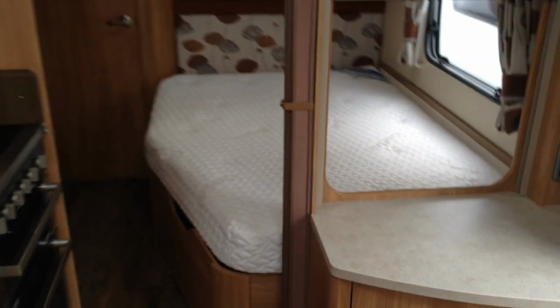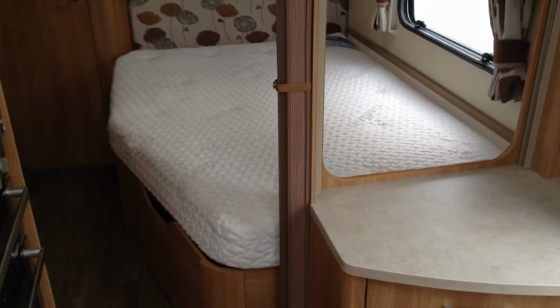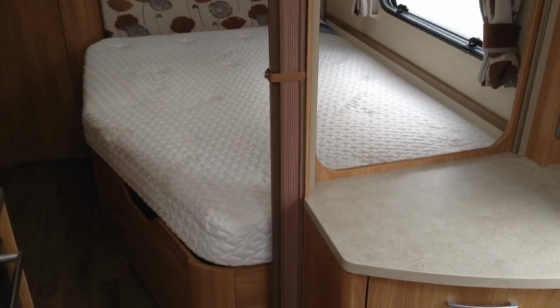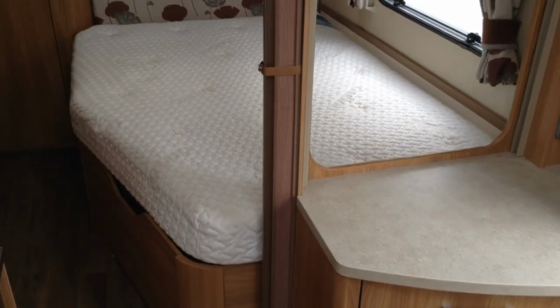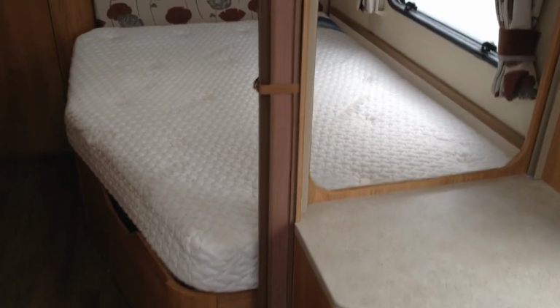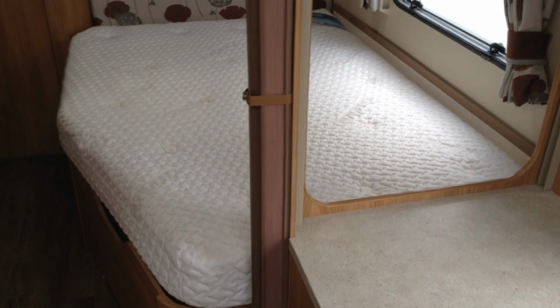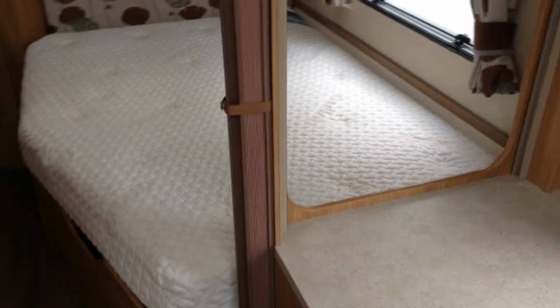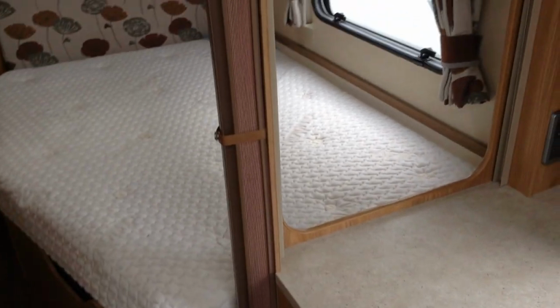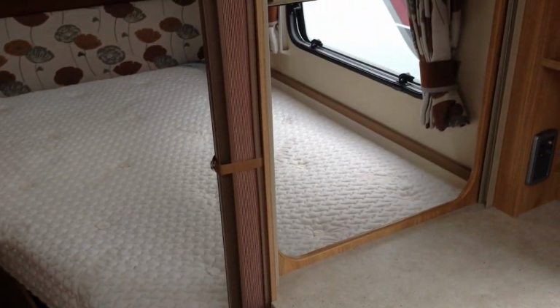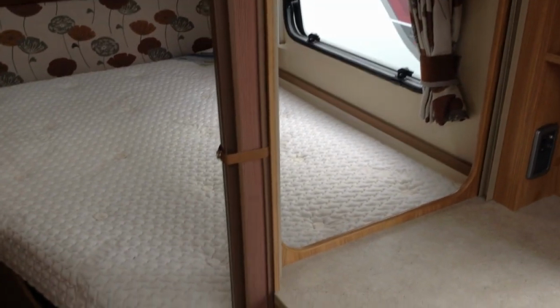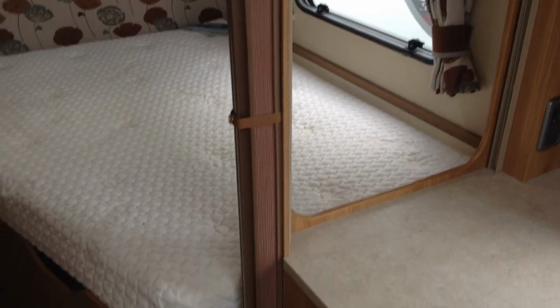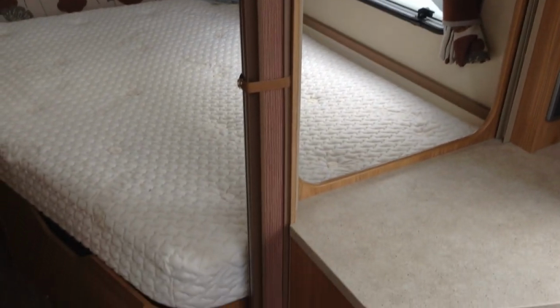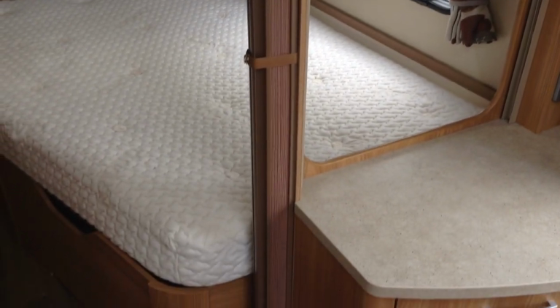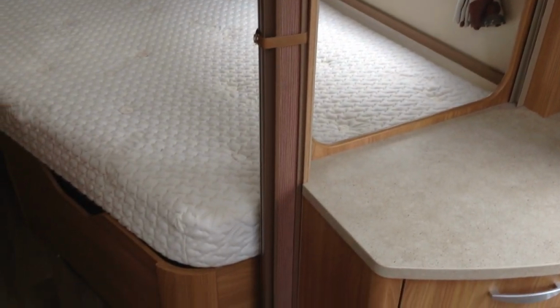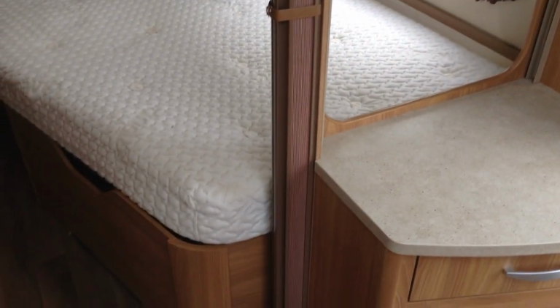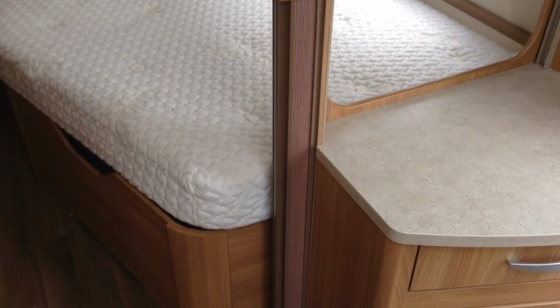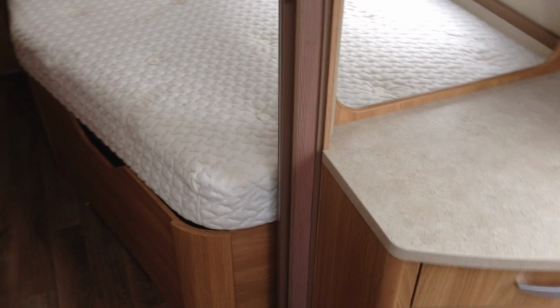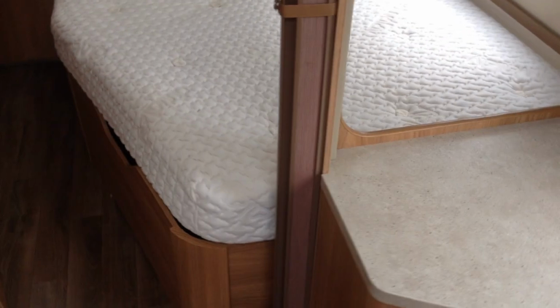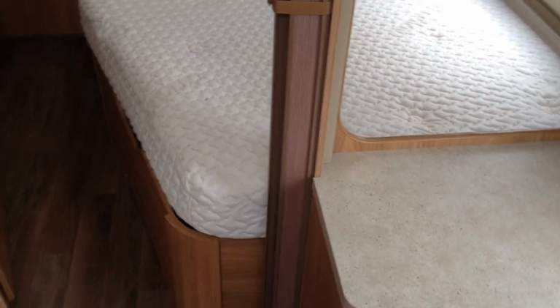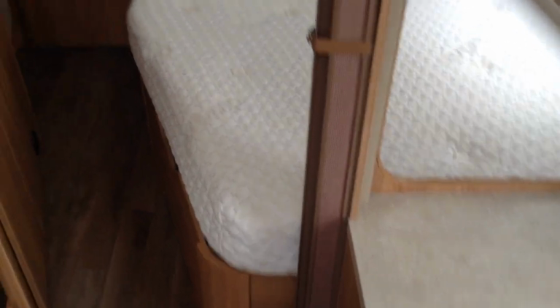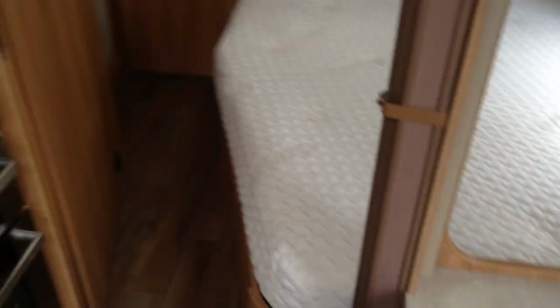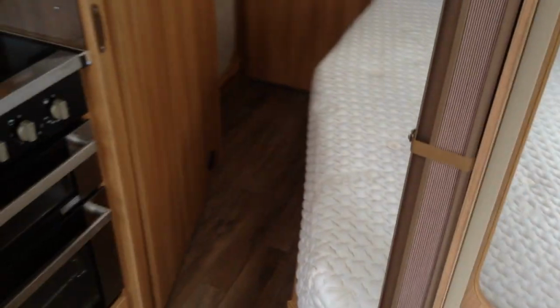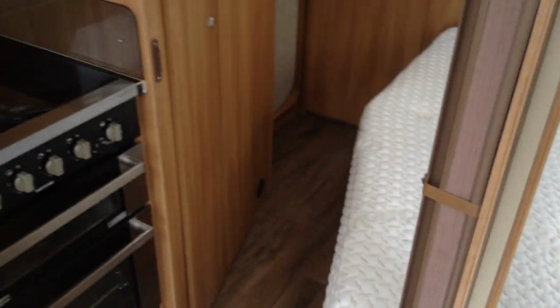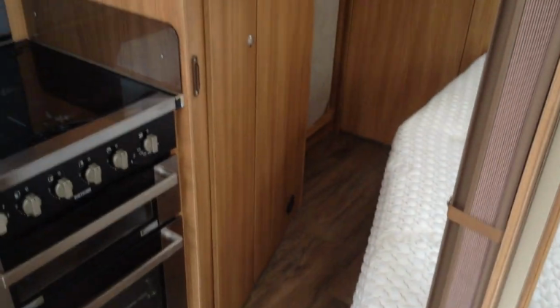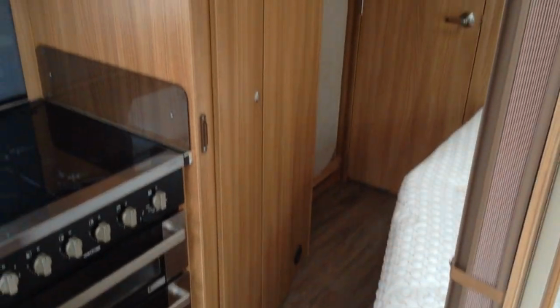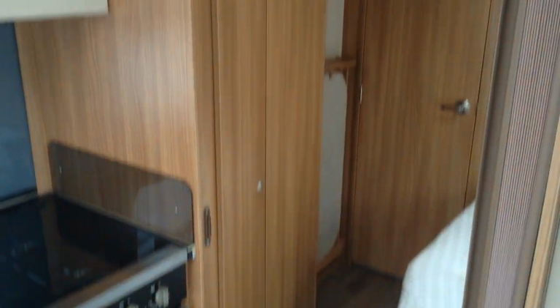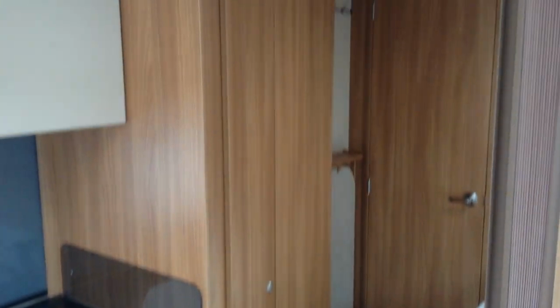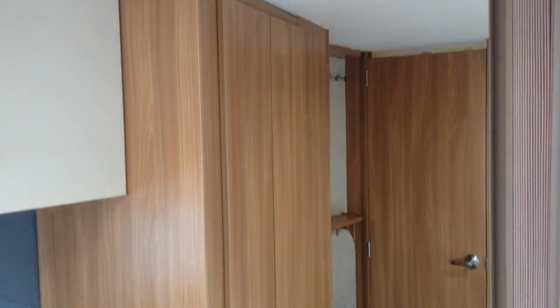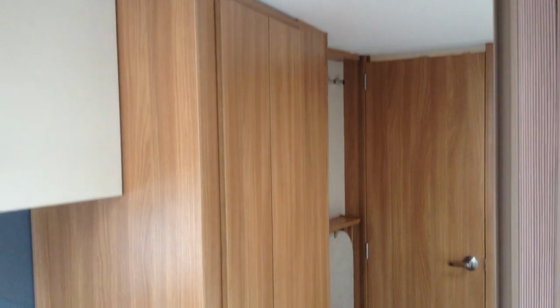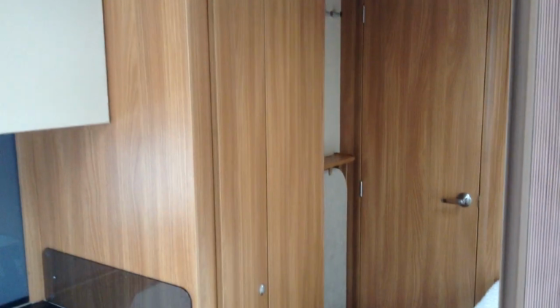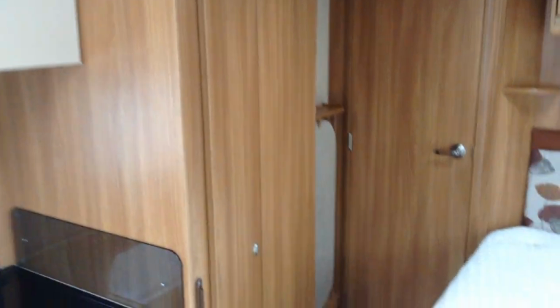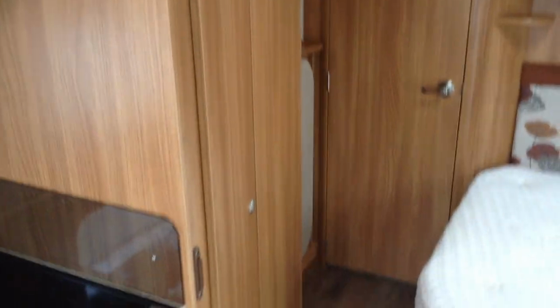Duvalay memory foam mattress. You can access the space from the exterior as mentioned earlier. It lifts up nice and high on the inside to reveal an absolute cavernous storage space. Double doors on the left as you walk through to the wardrobe. Freestanding table.